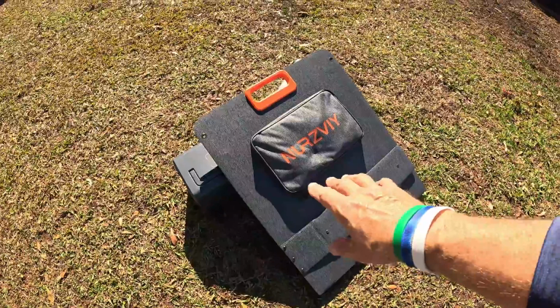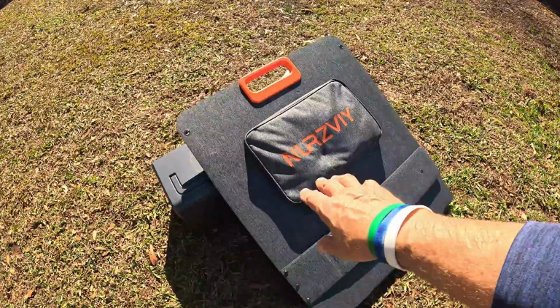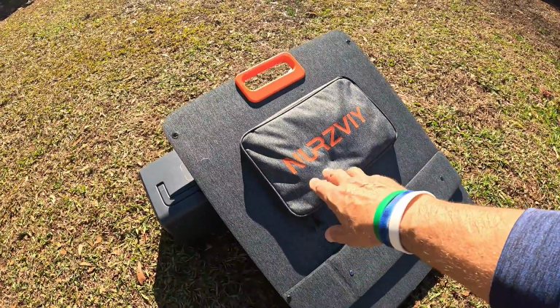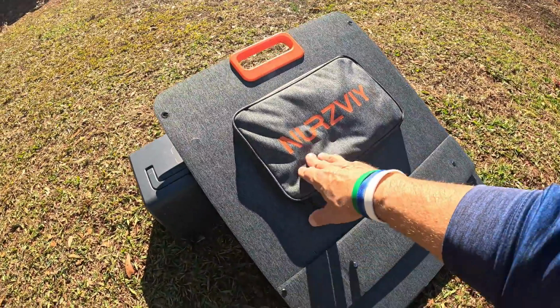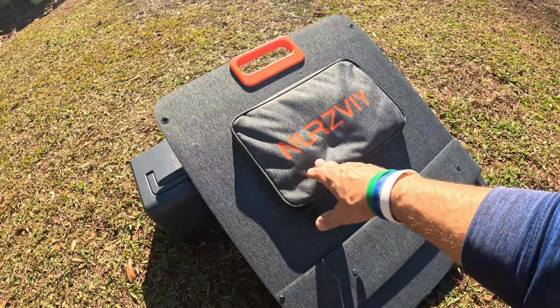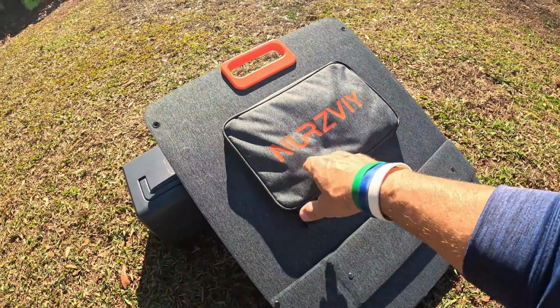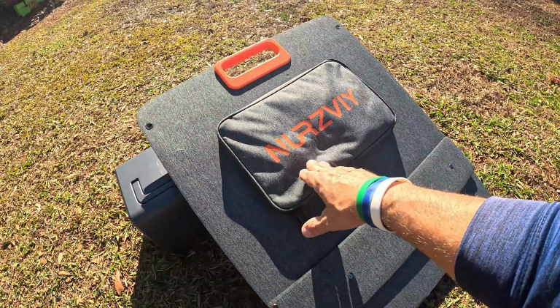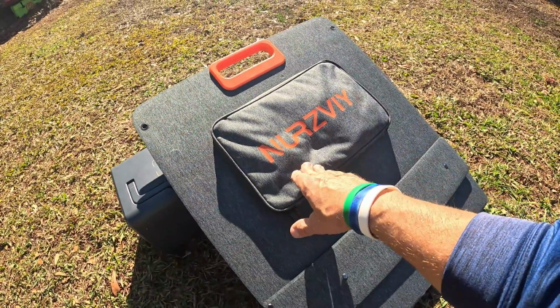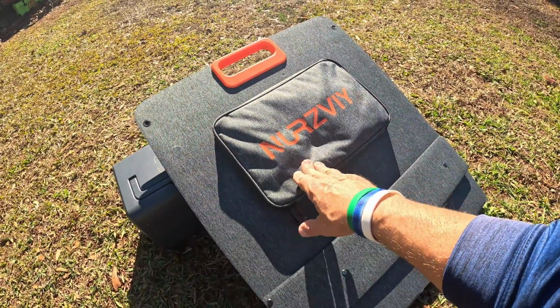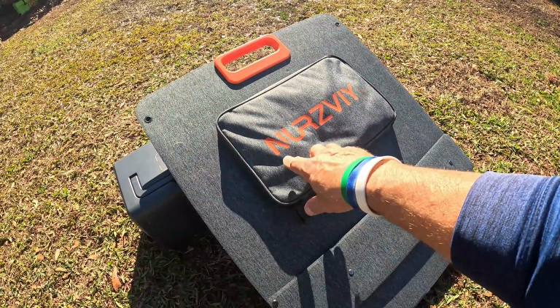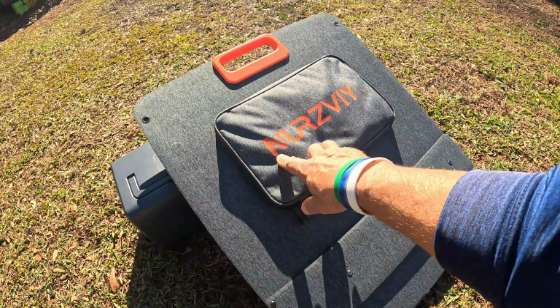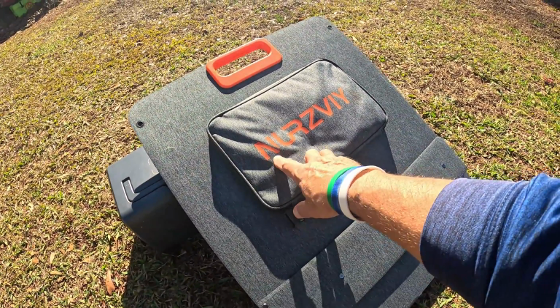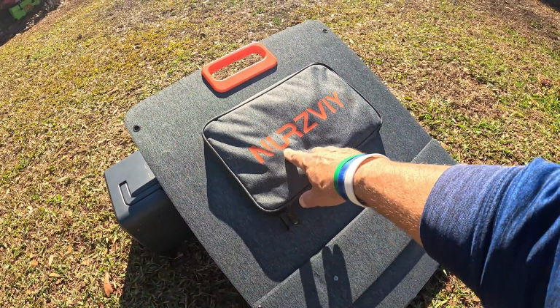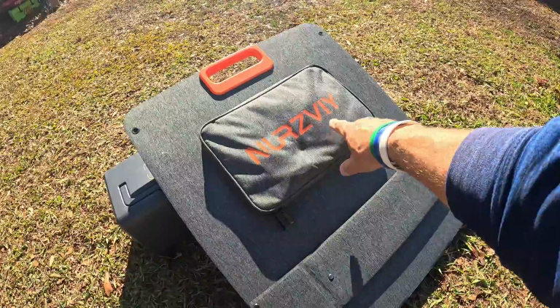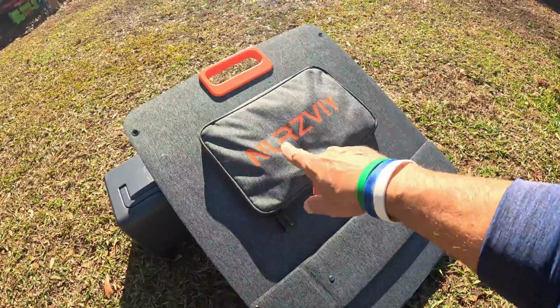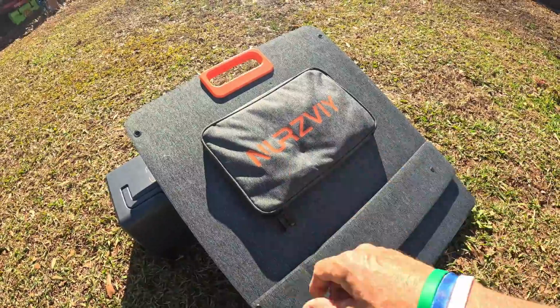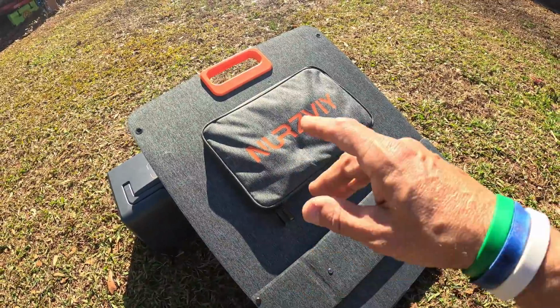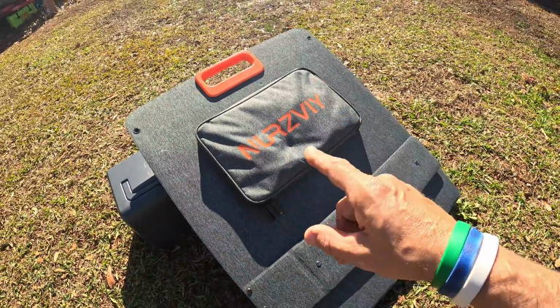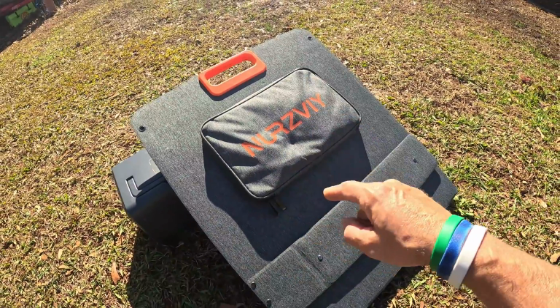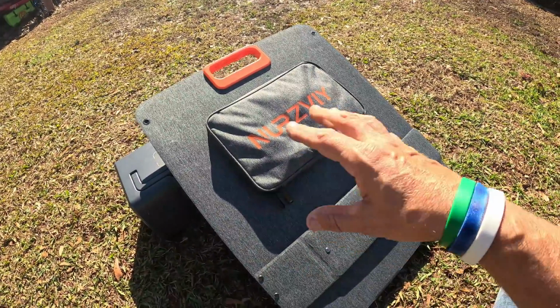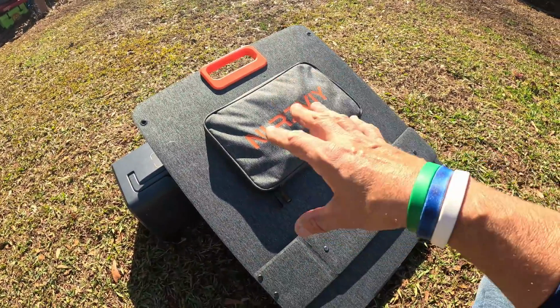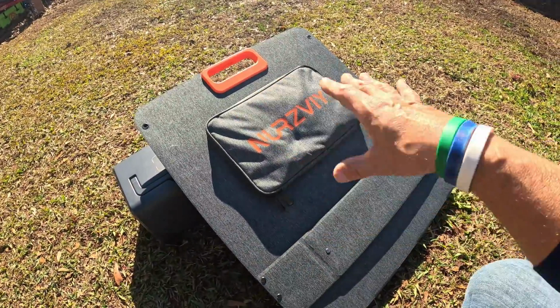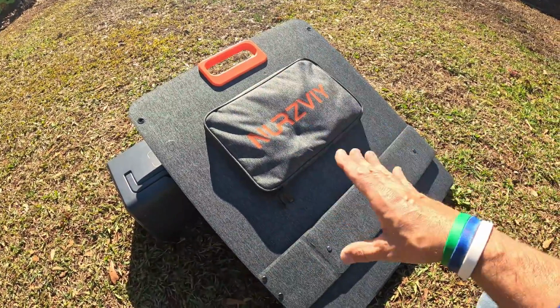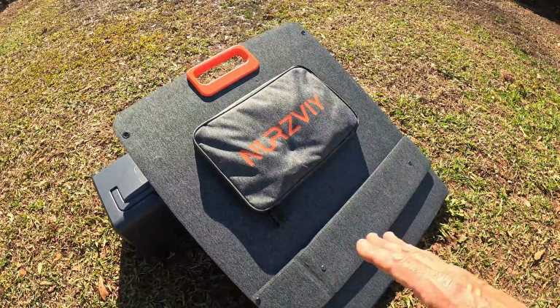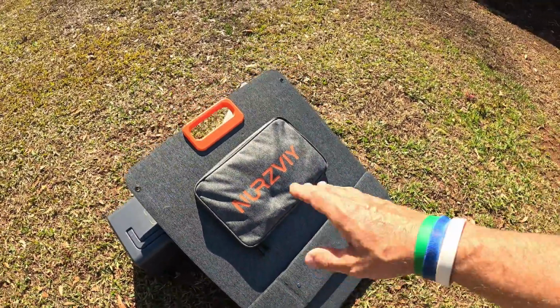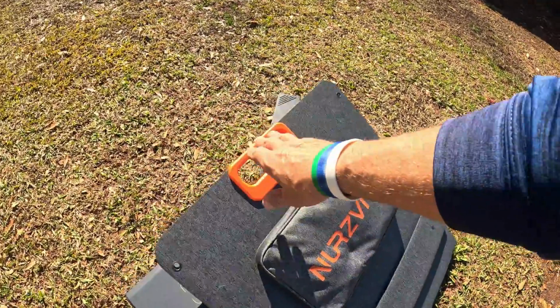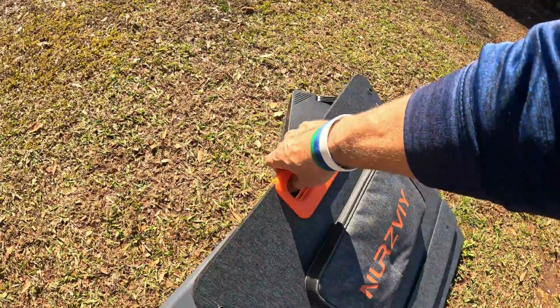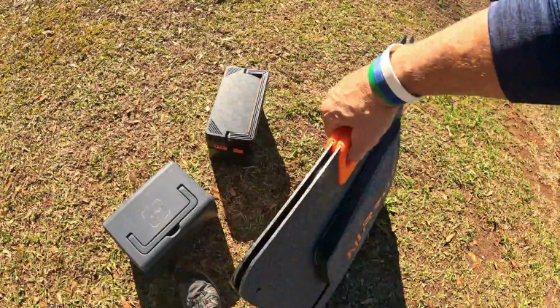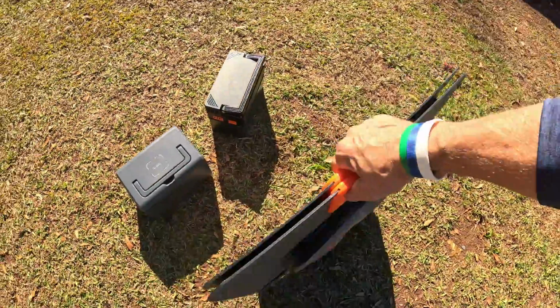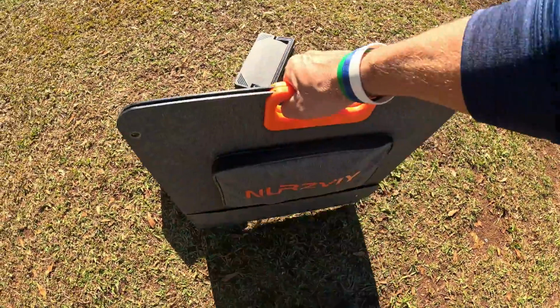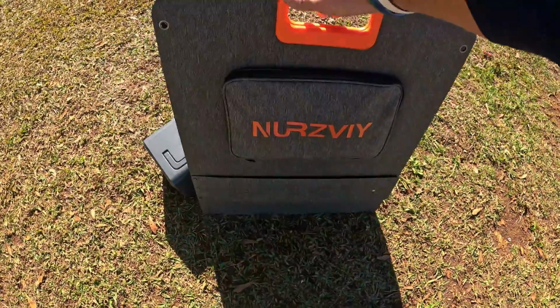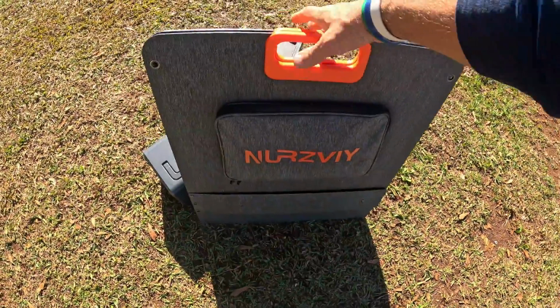In this video, what I have here today is a 200-watt solar panel from the company Nerzeve — and not just any solar panel. This is one that's portable. Can you believe that? This is a 200-watt portable solar panel.